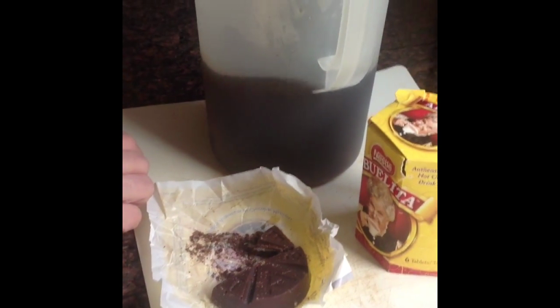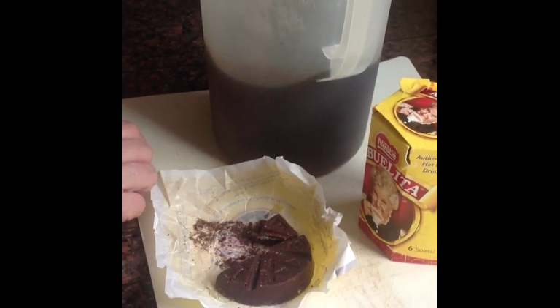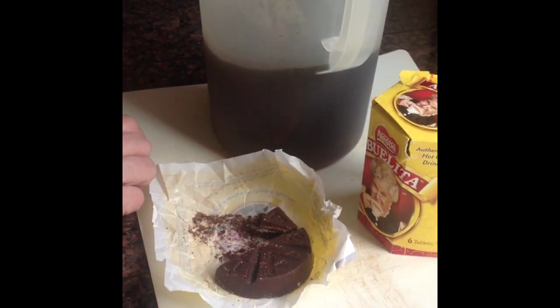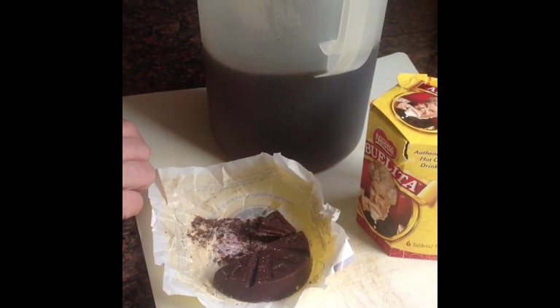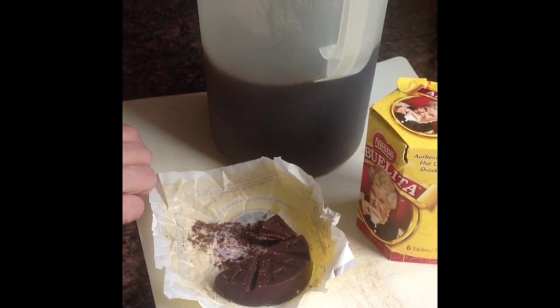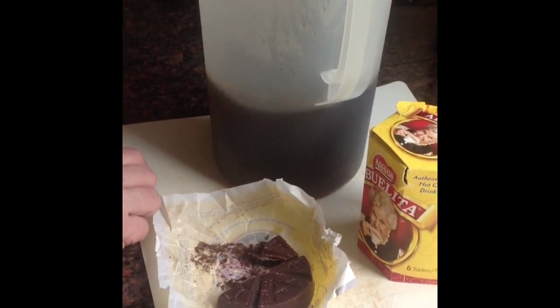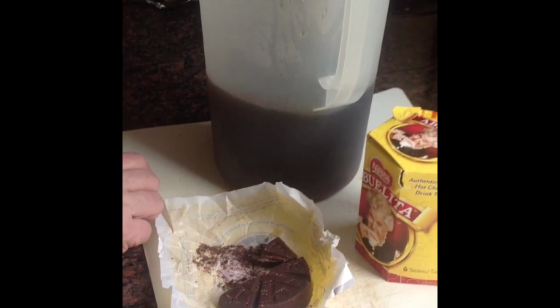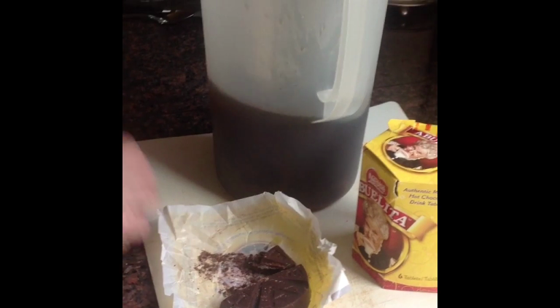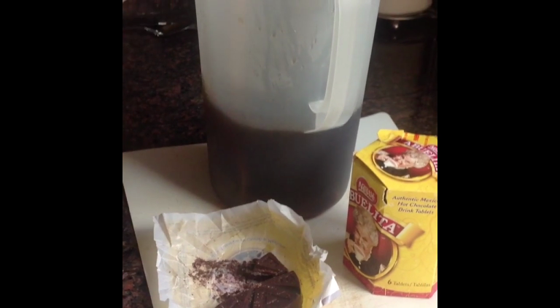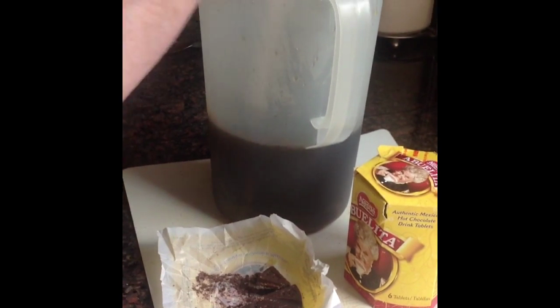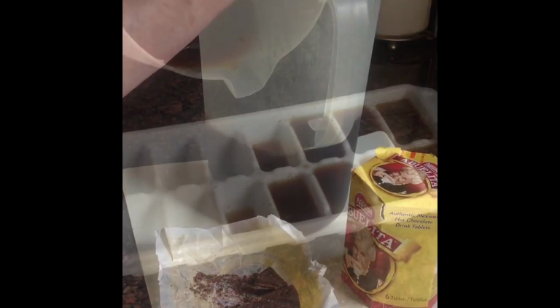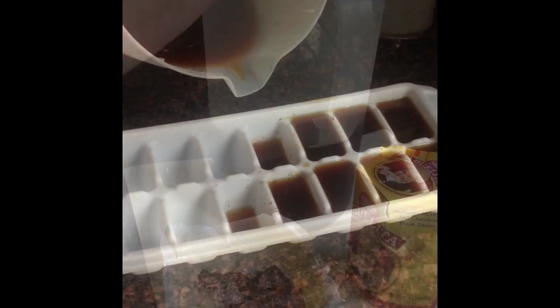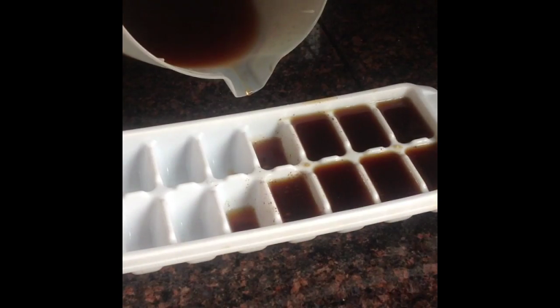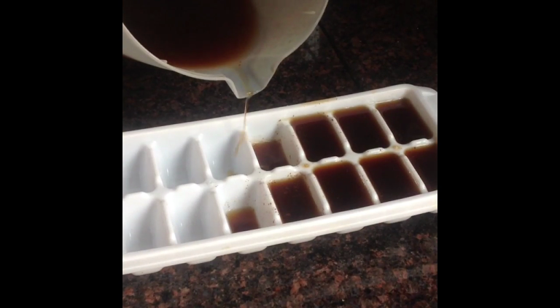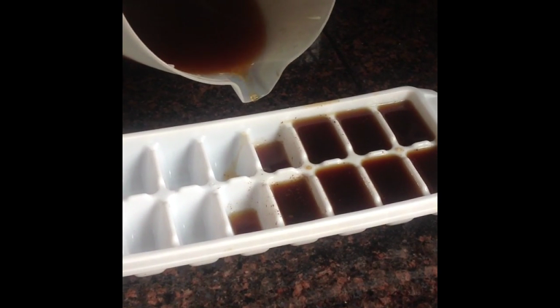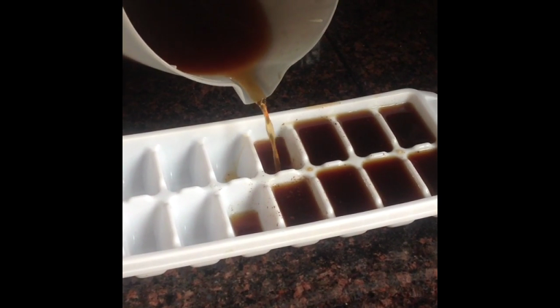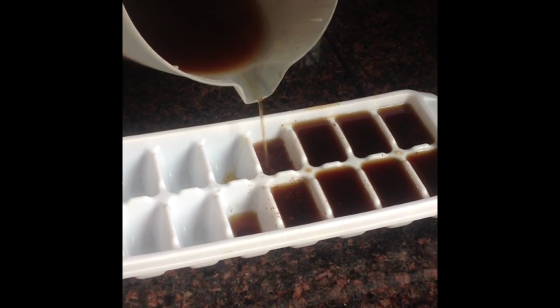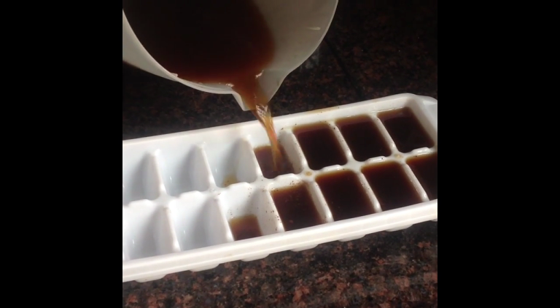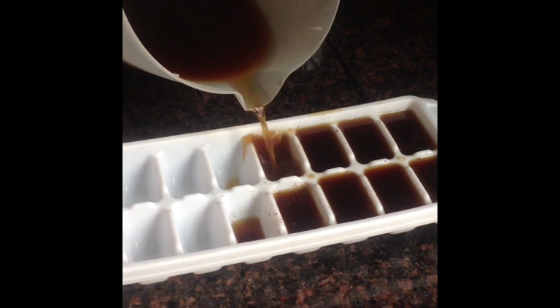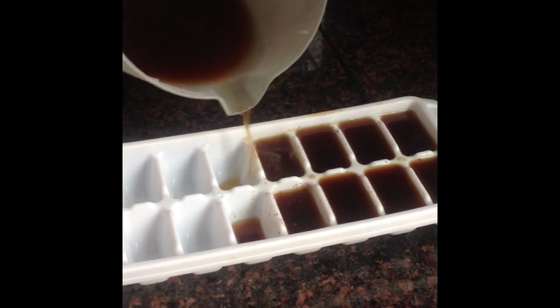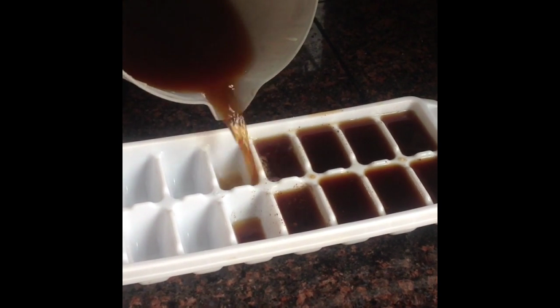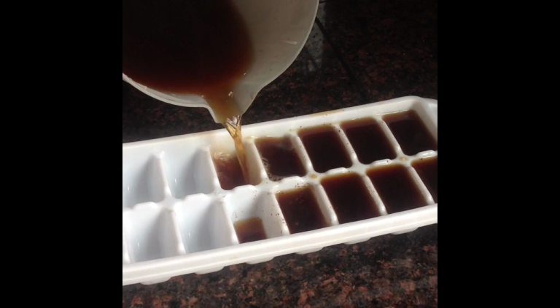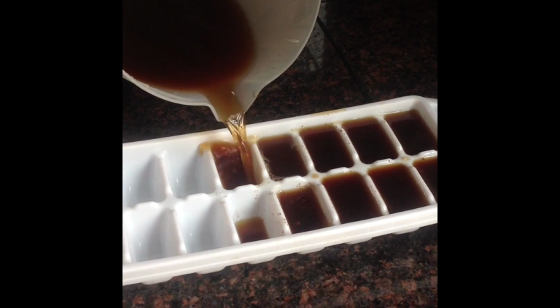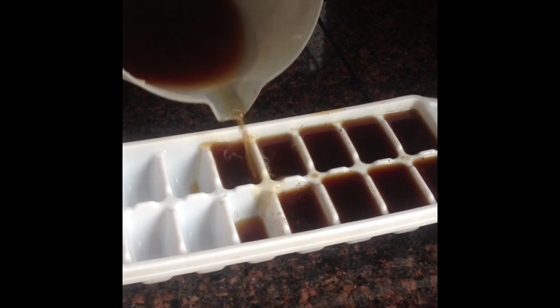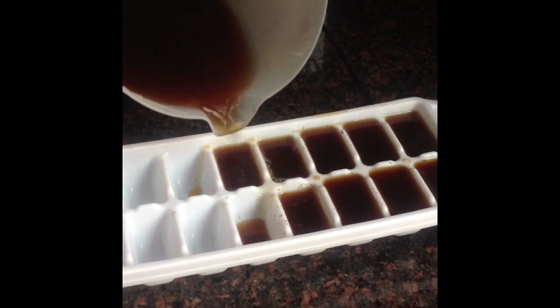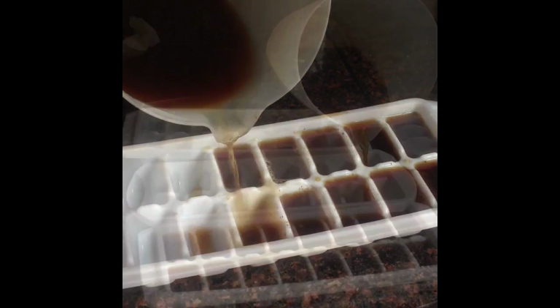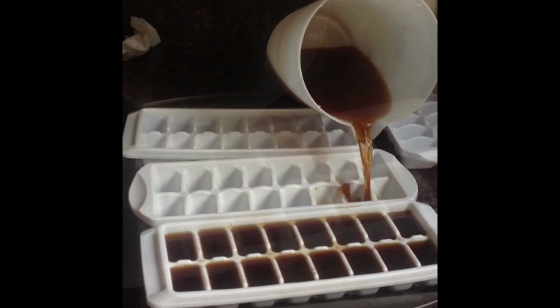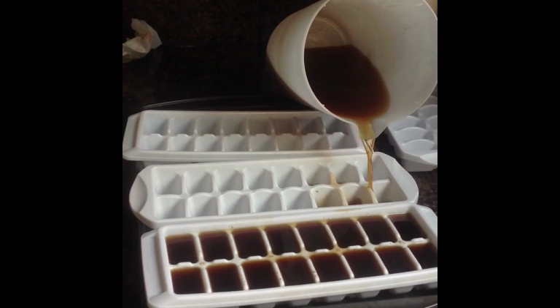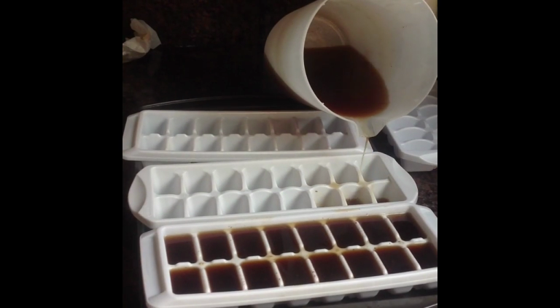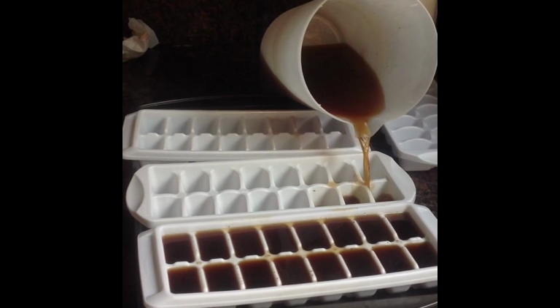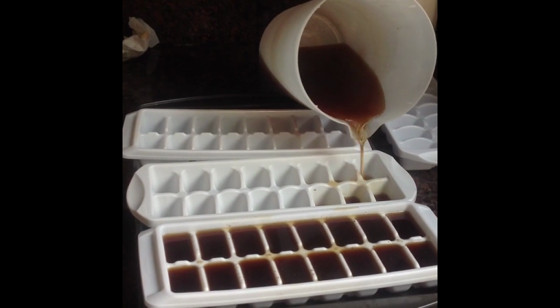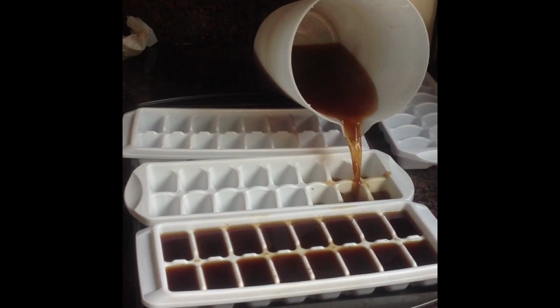Decide what flavors you like. We've chosen some Mexican chocolate here. Make sure you stir it up and dissolve it well. You can put in liqueur or regular chocolate, or you can do this with just plain coffee.